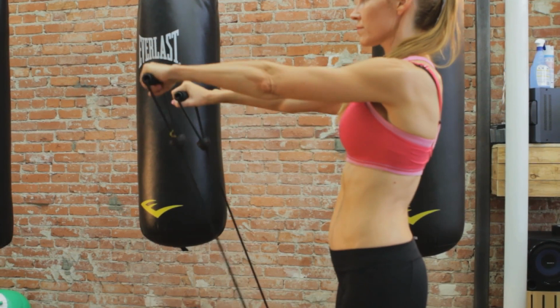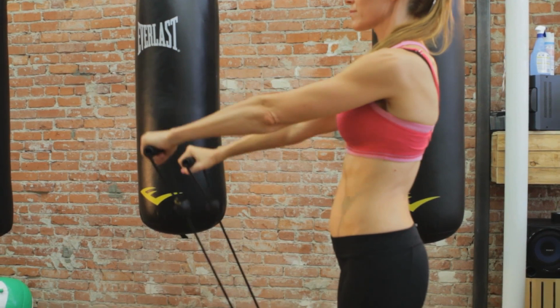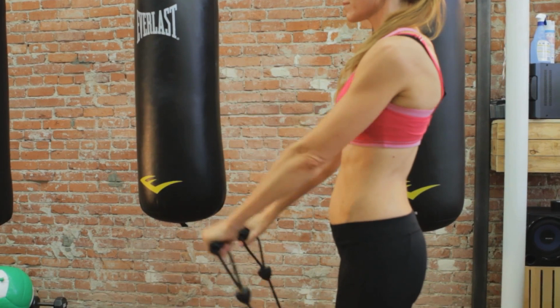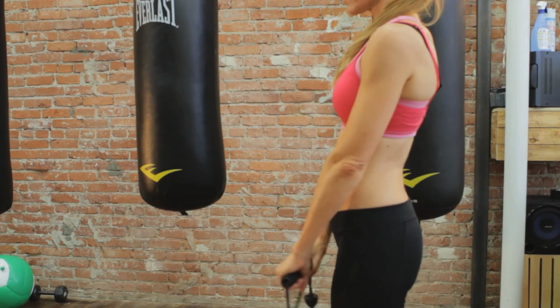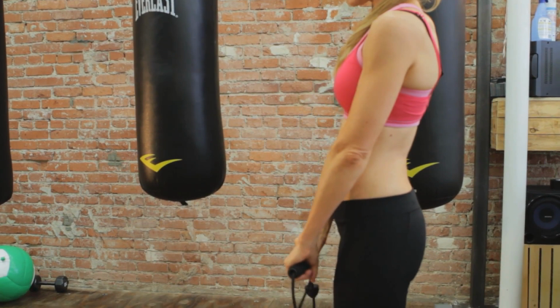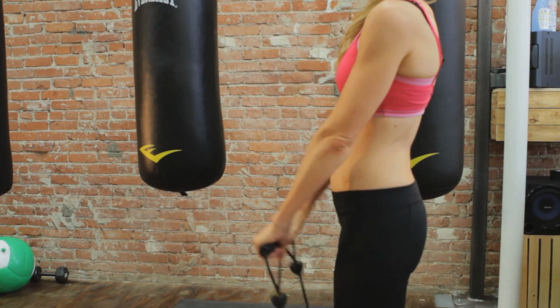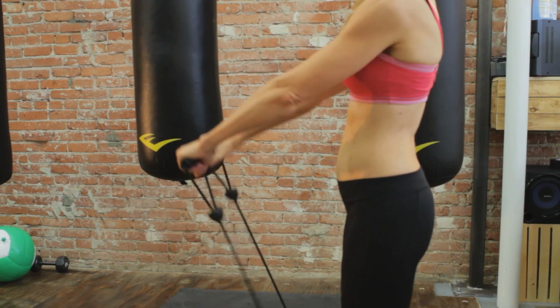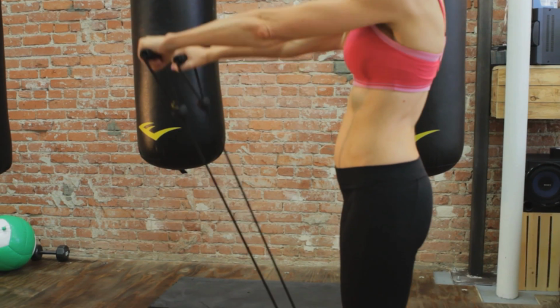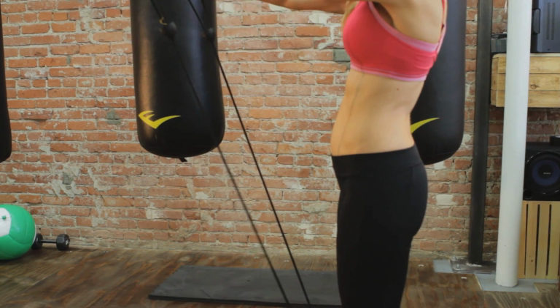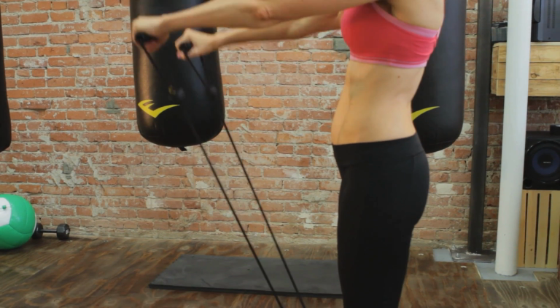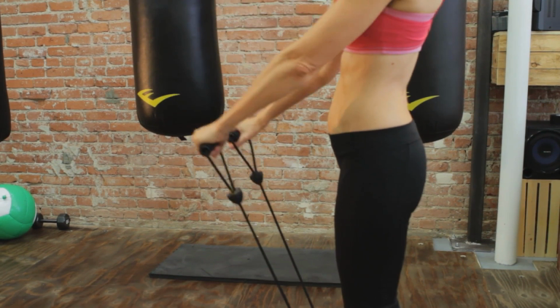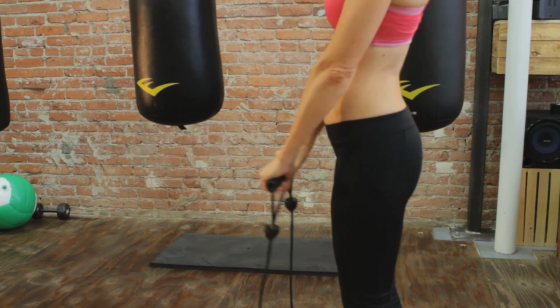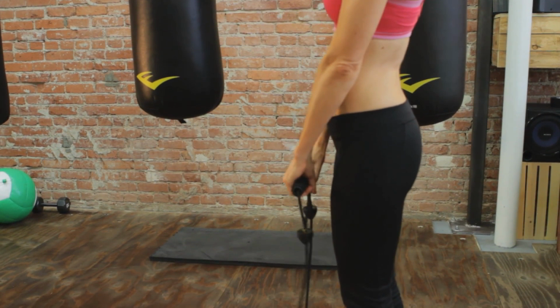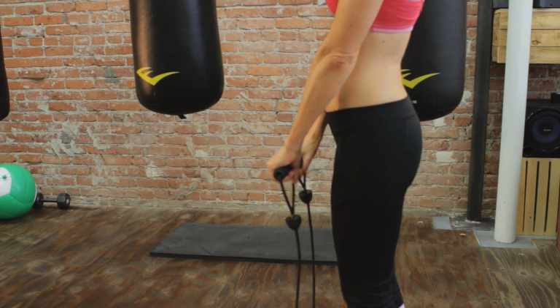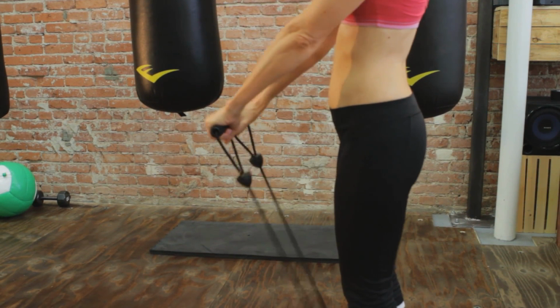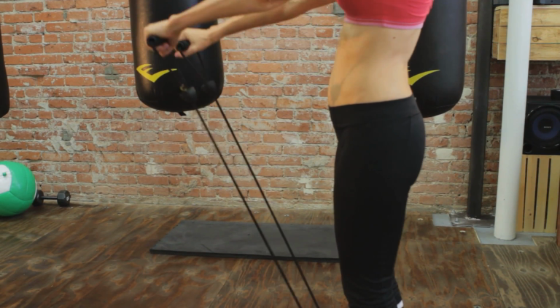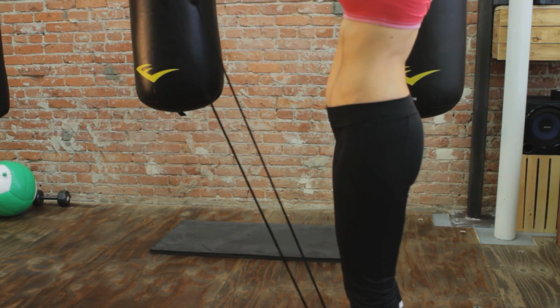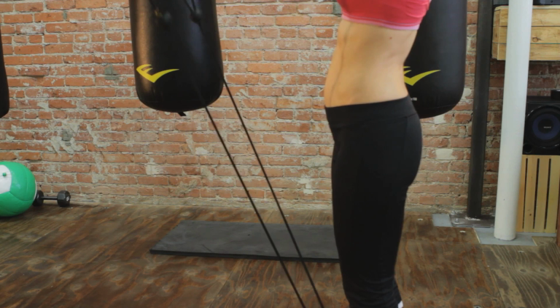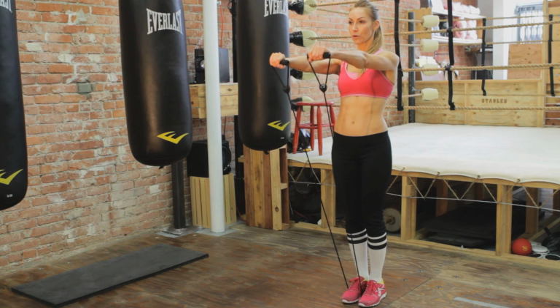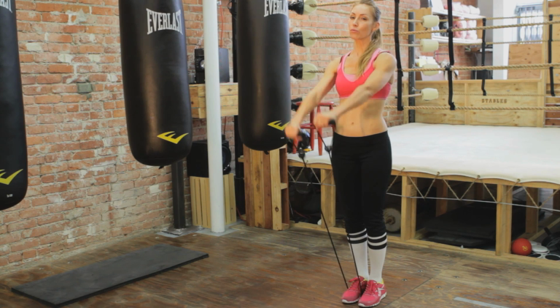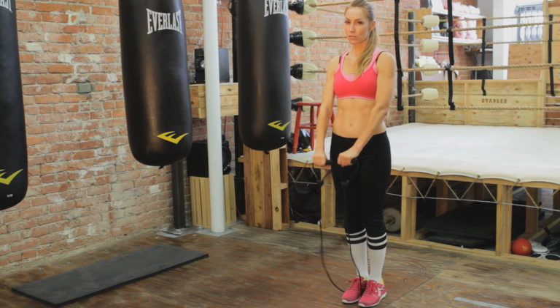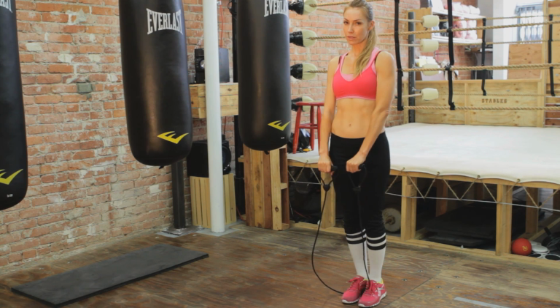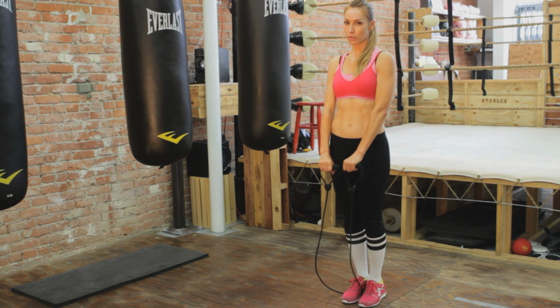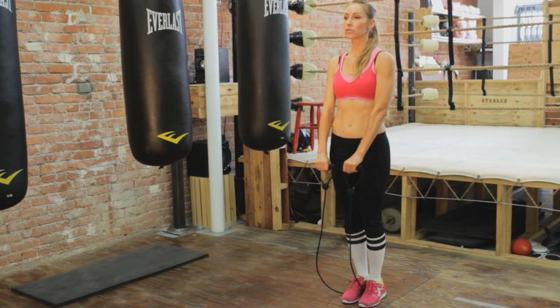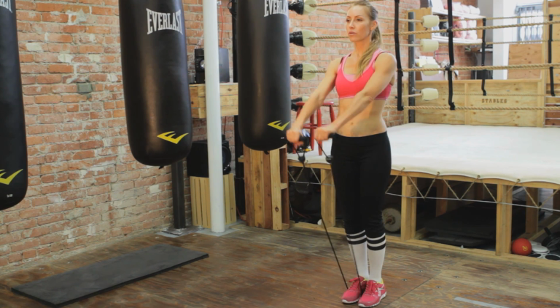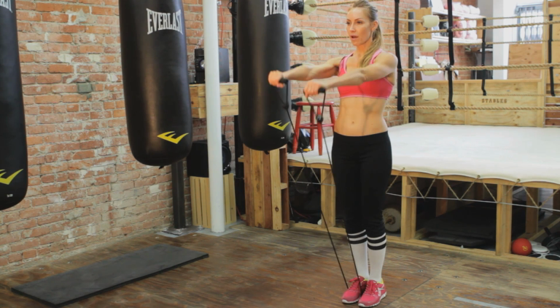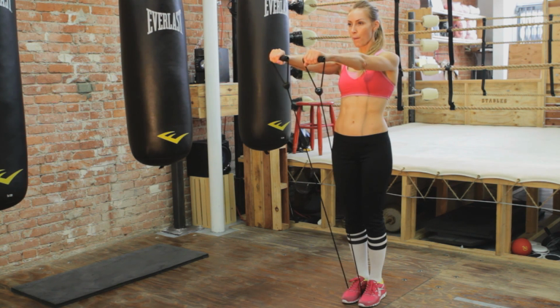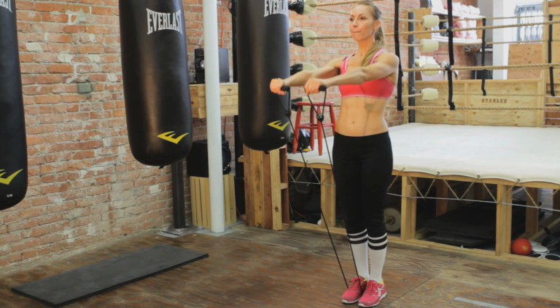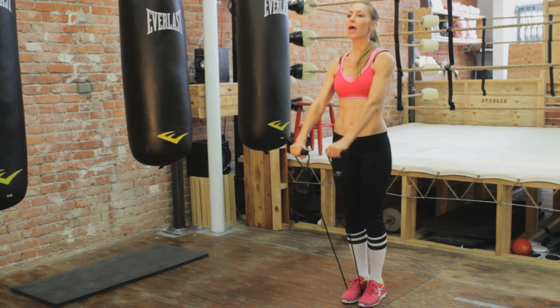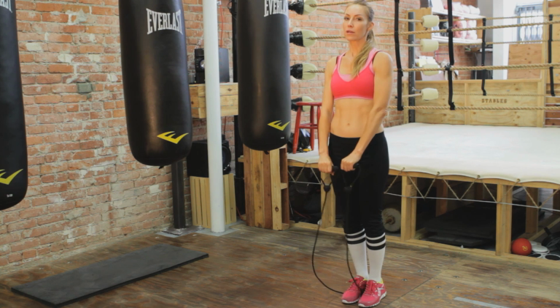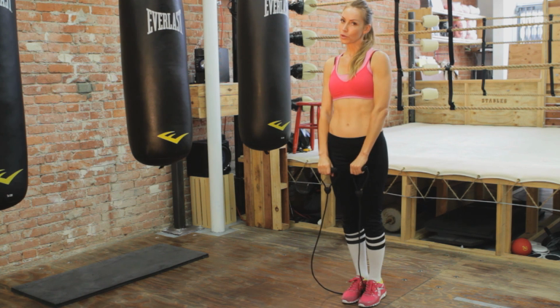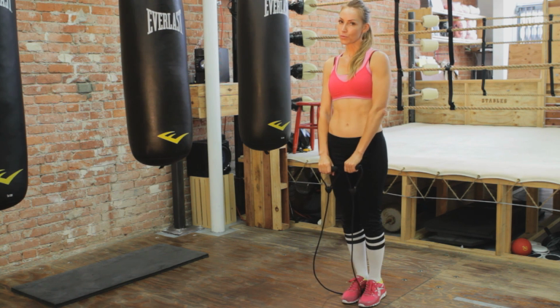Now if you're going through physical therapy, you're going to need a much softer band or maybe no band at all. This is for once you've gotten through lots of physical therapy and you're ready to really start strengthening the top of the shoulders. So again, up and down — and make sure you're always breathing.